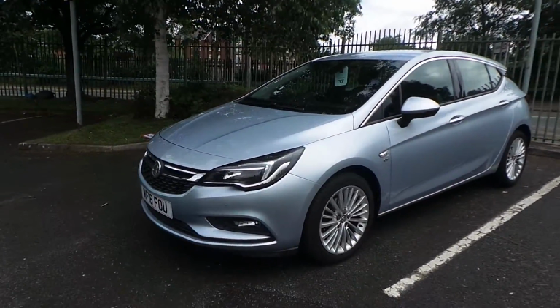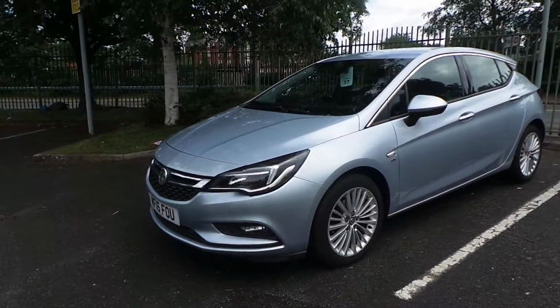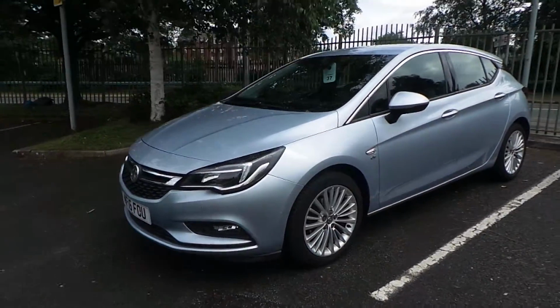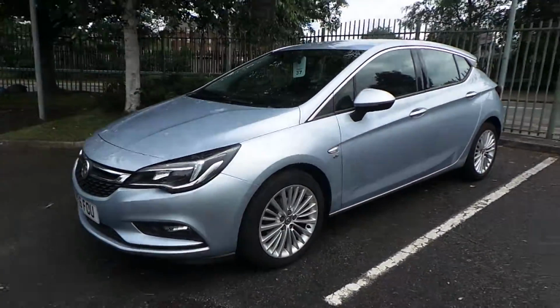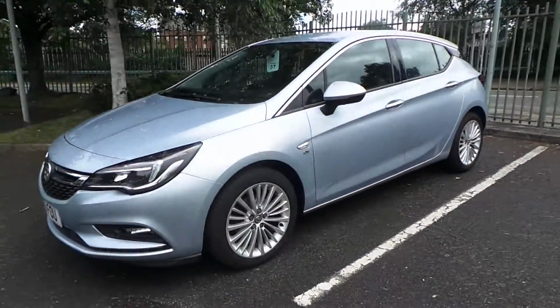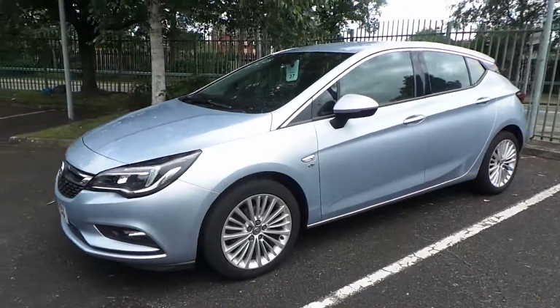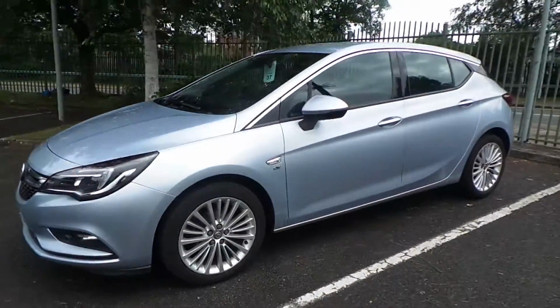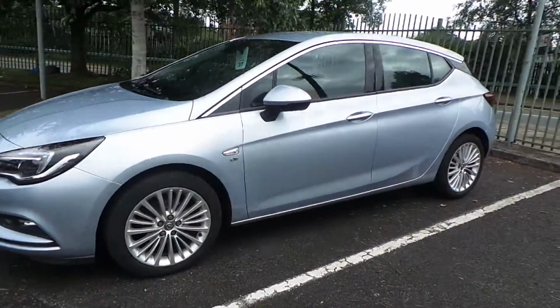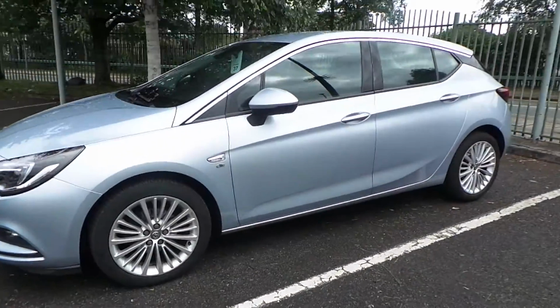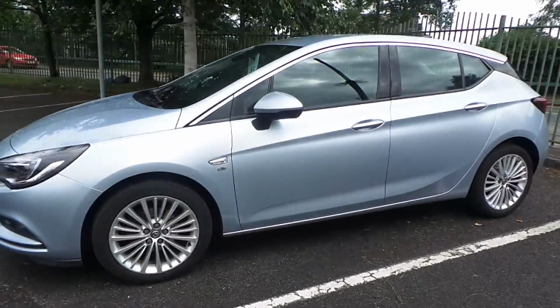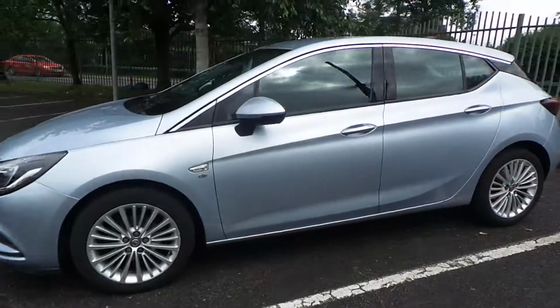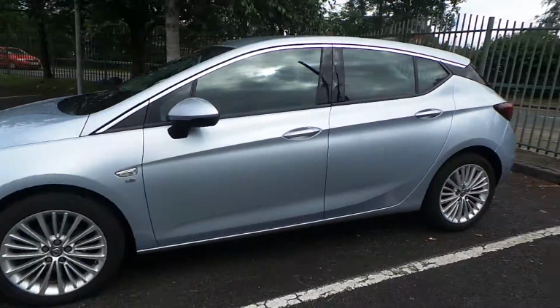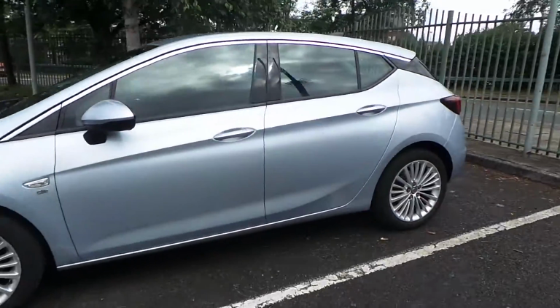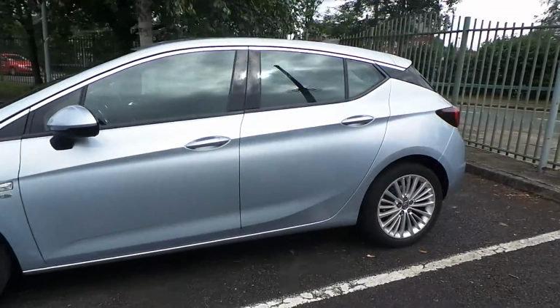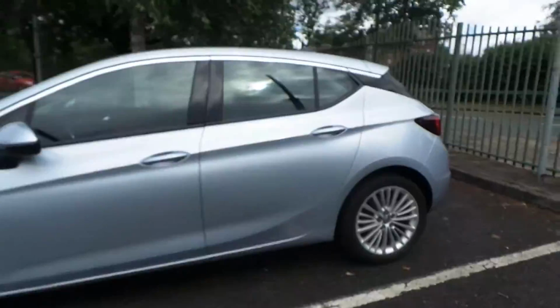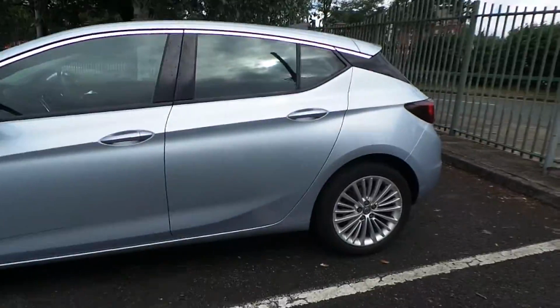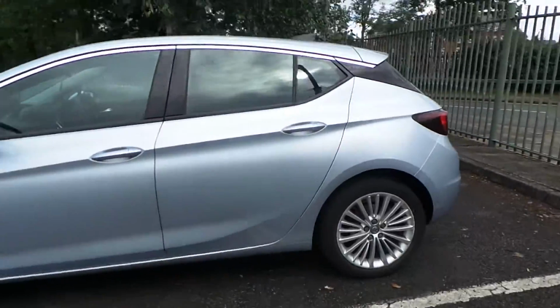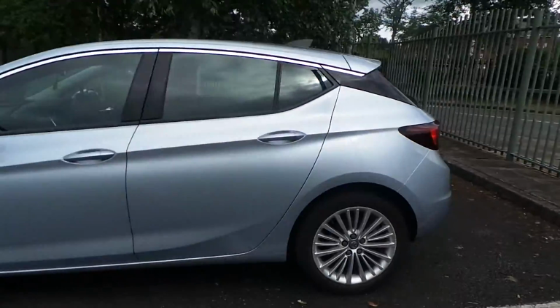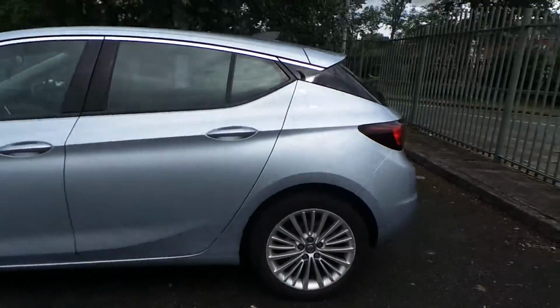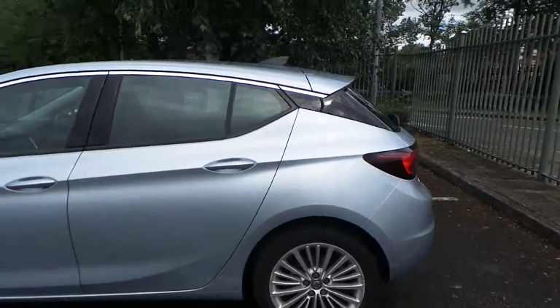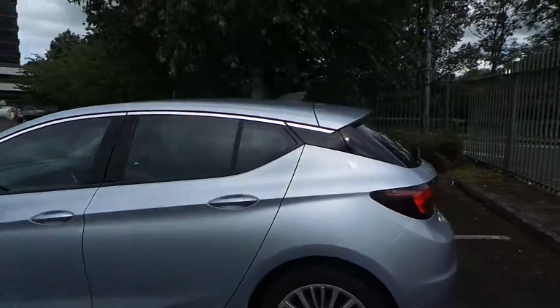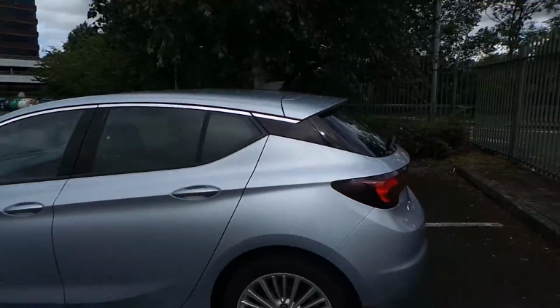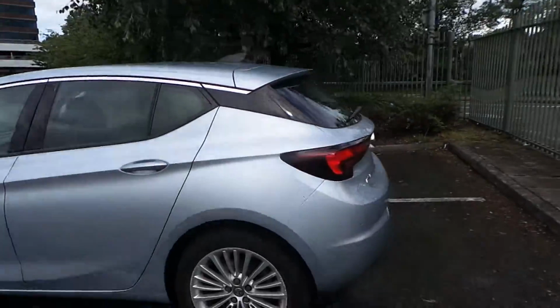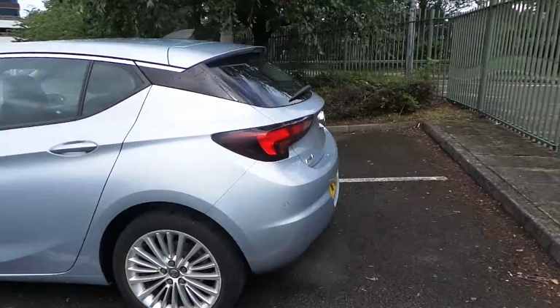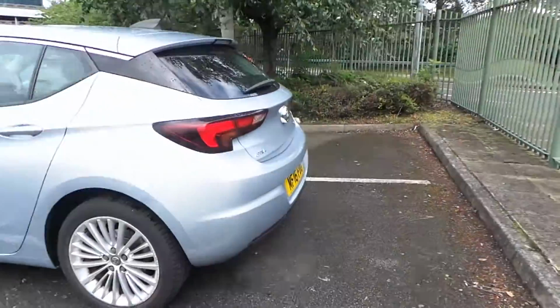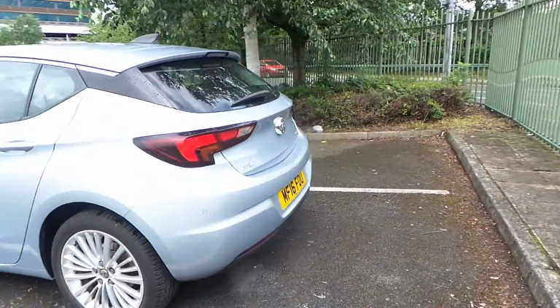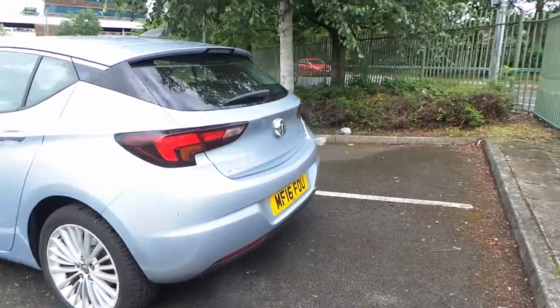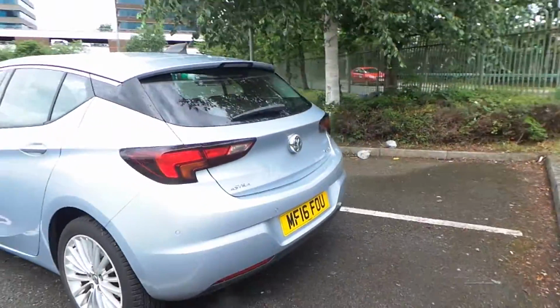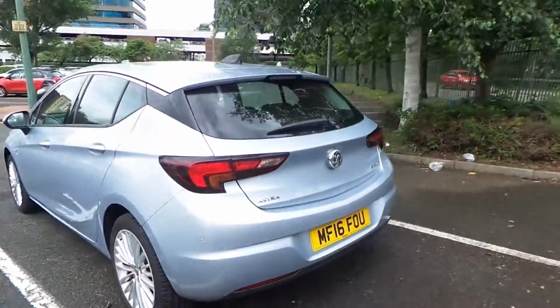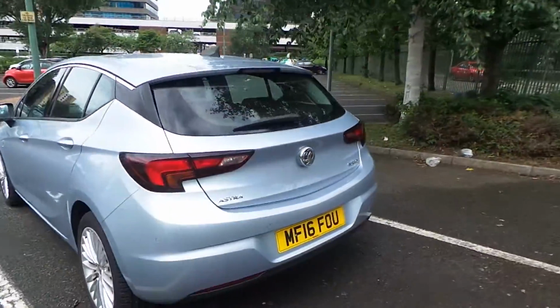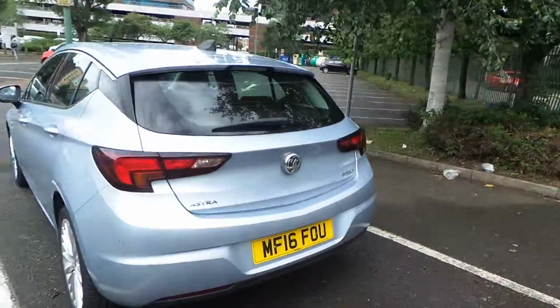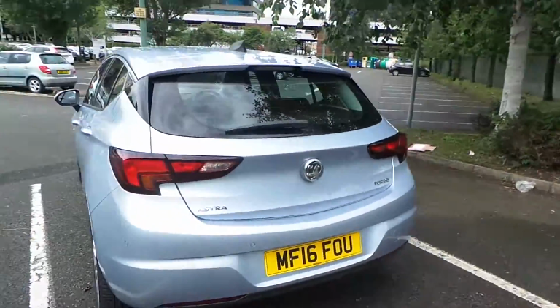Starting from the front, this car comes with your daytime running lights and your front fog lights. Alloy wheels come as standard with the Elite models. There is a sharkfin aerial up at the top, and this car comes with both front and rear parking sensors.